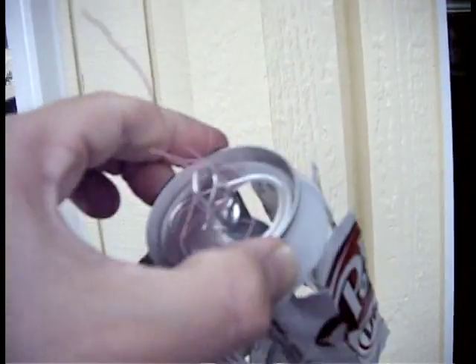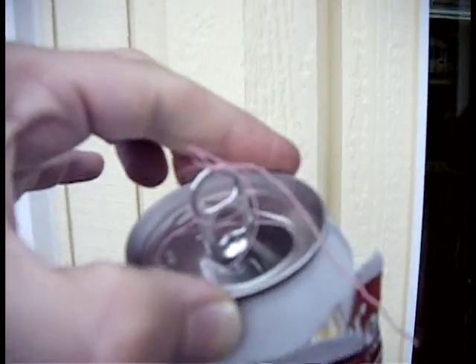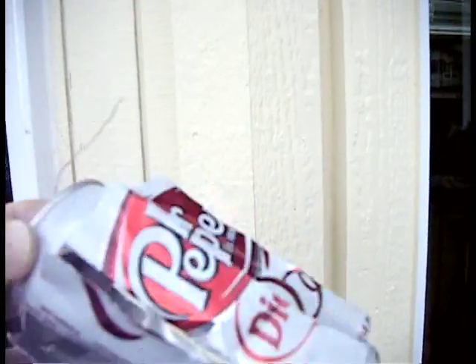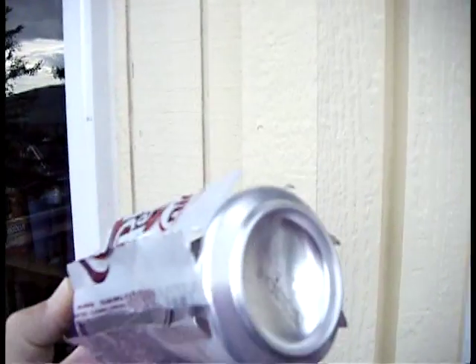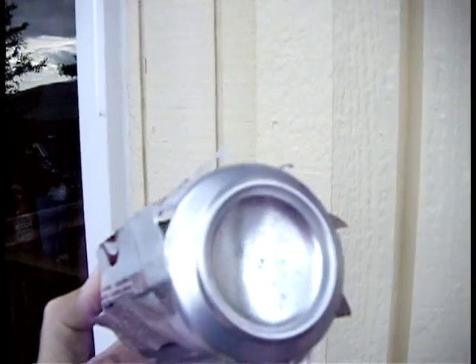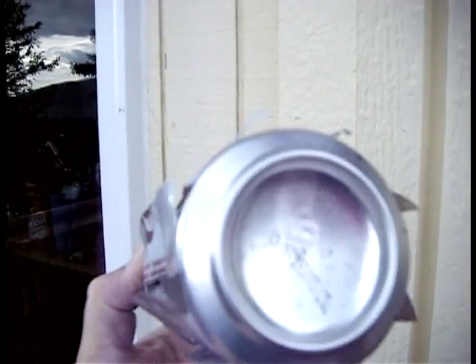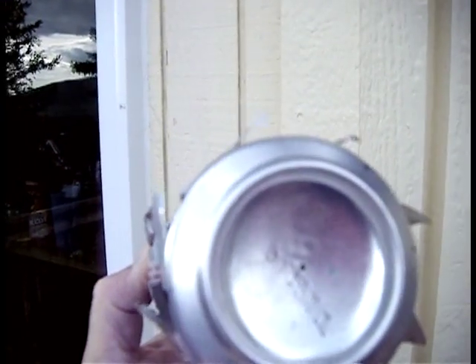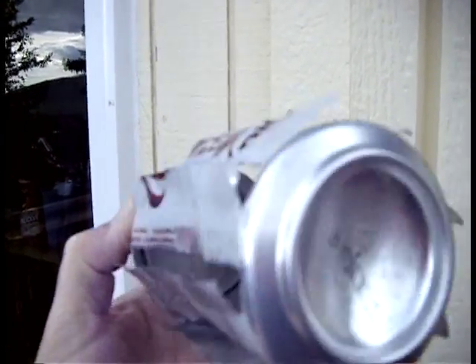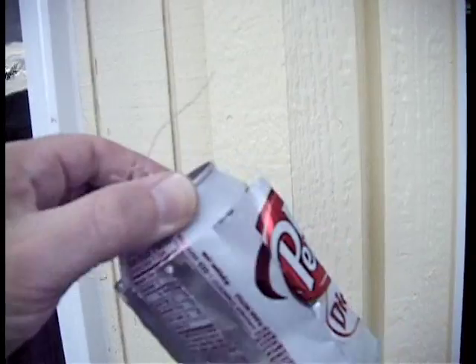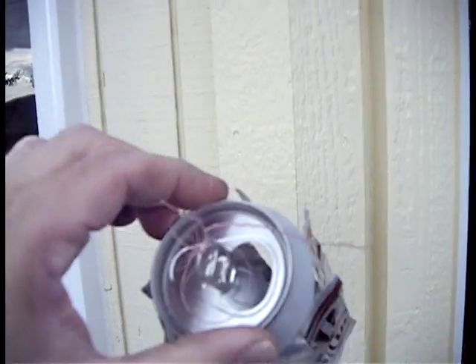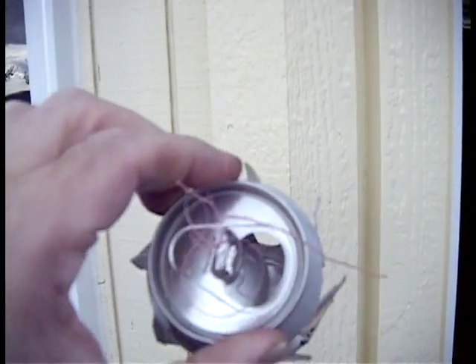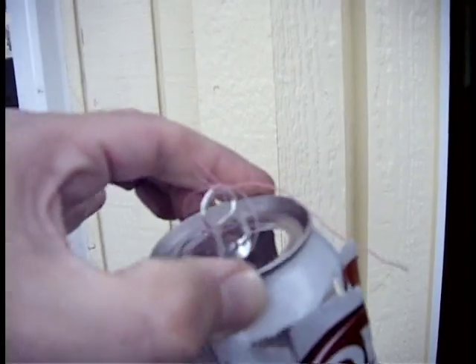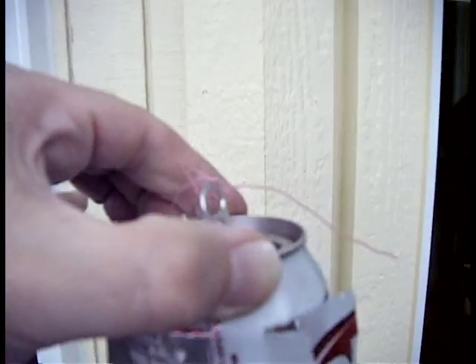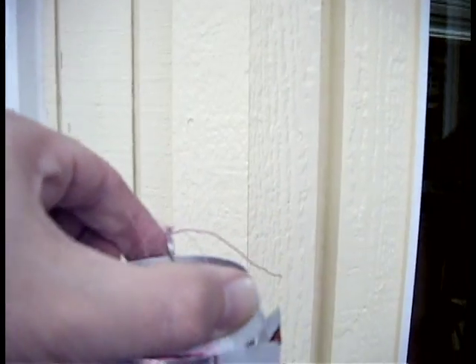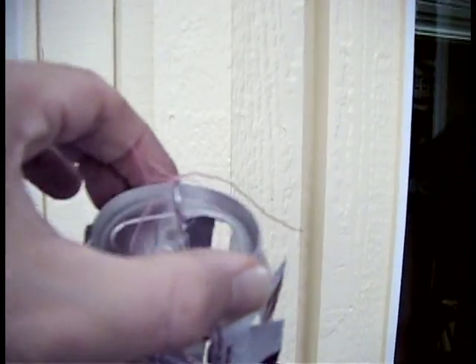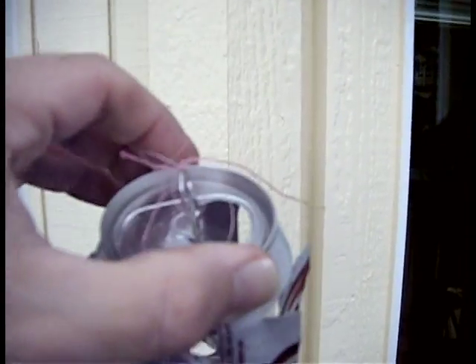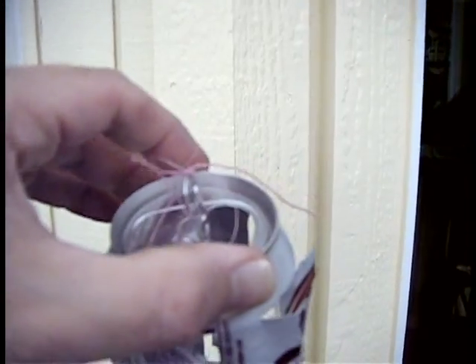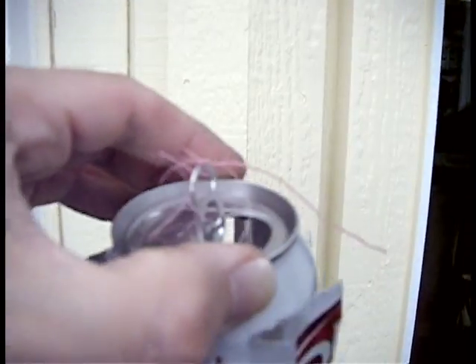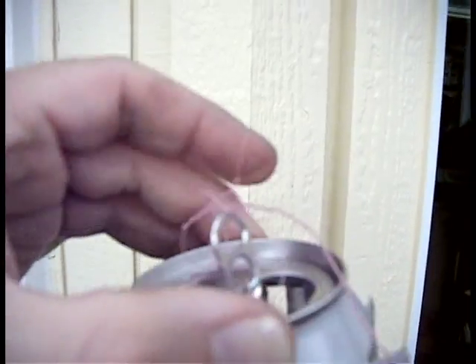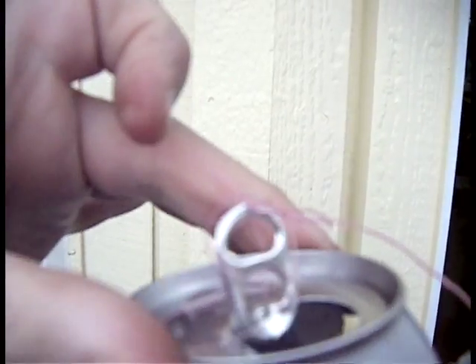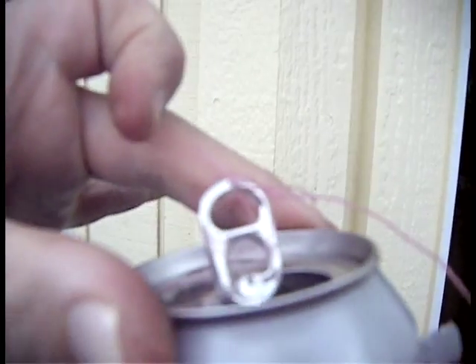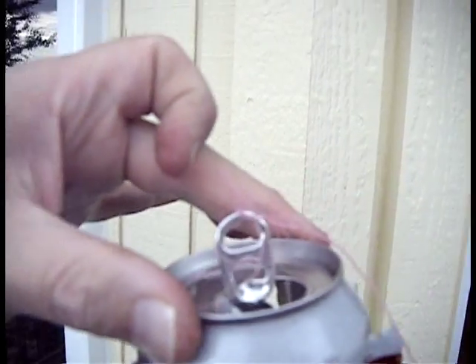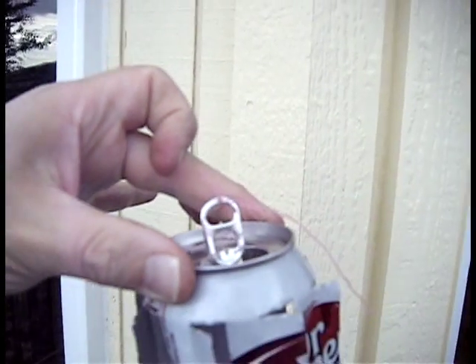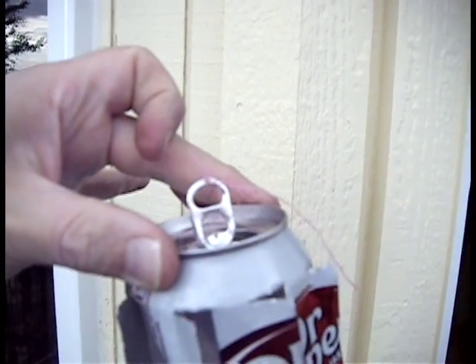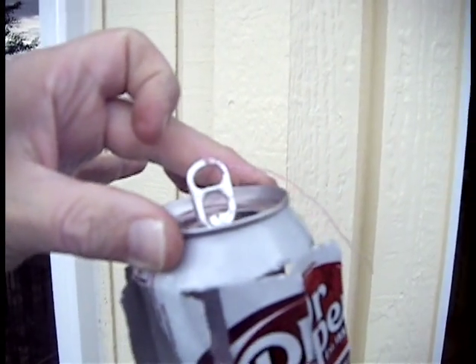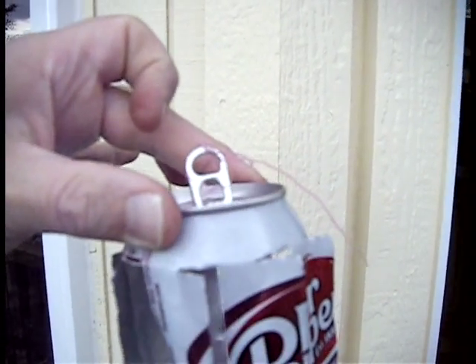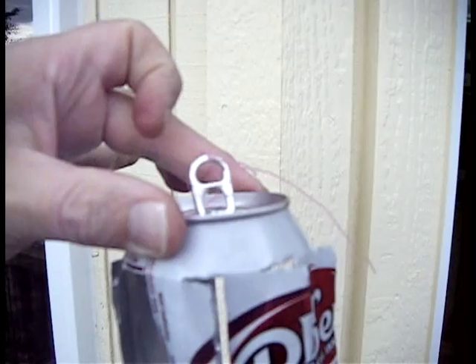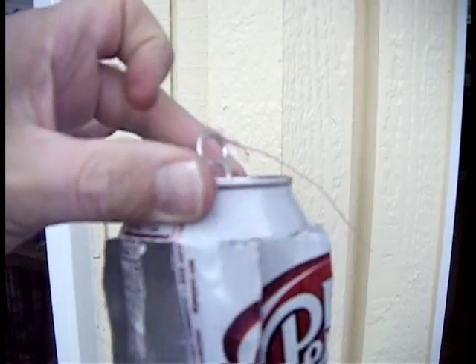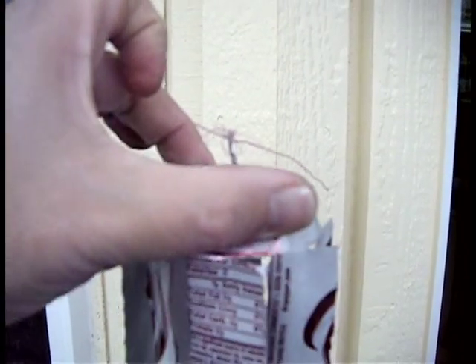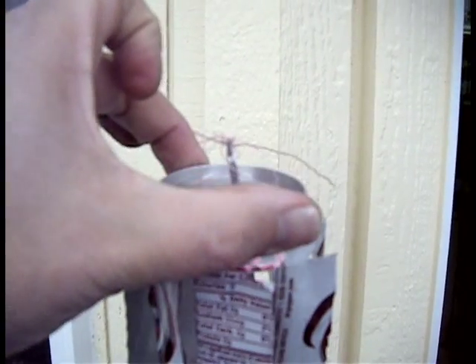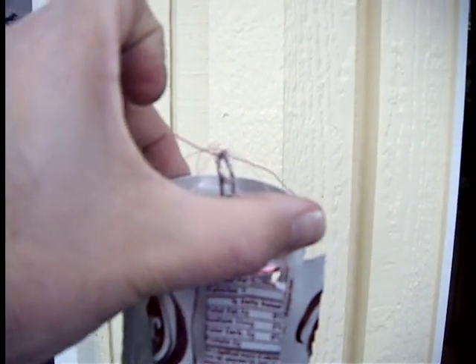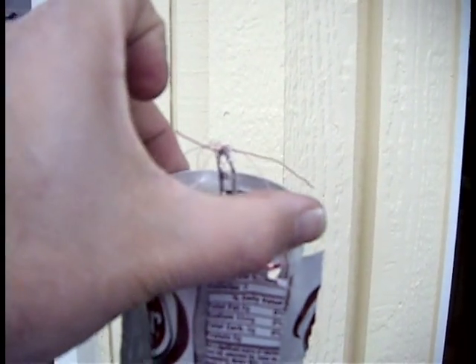And that's all it is. I drilled a hole in the bottom to put a thread through, but then I said nah, I'll just fold up the little tab. So I just folded up the tab and put it on there.